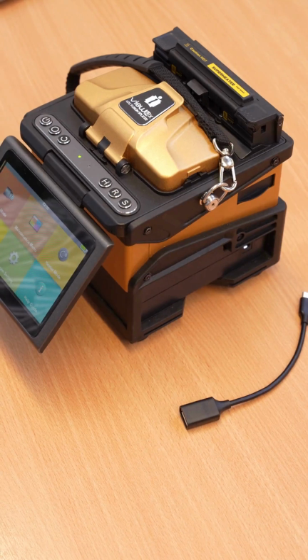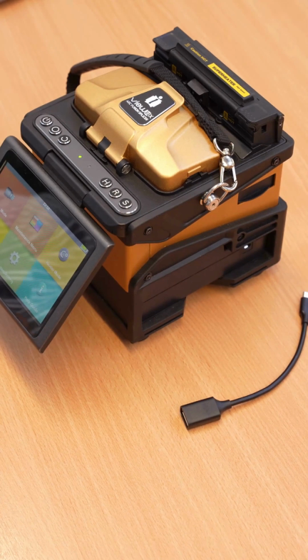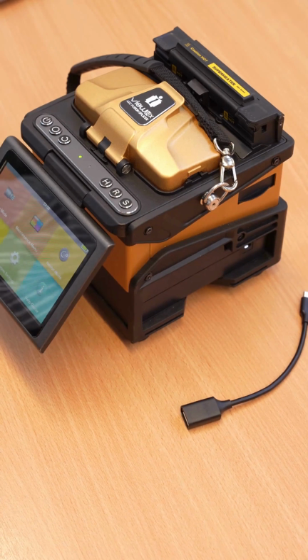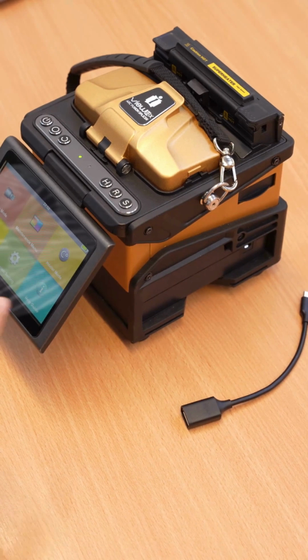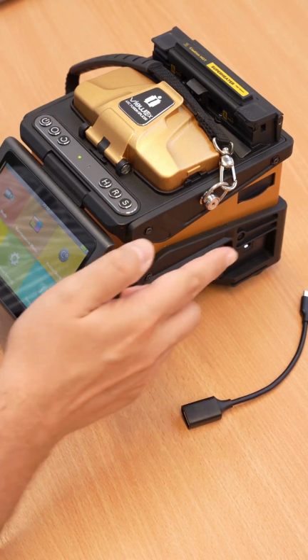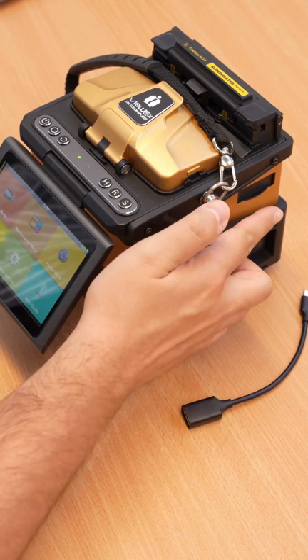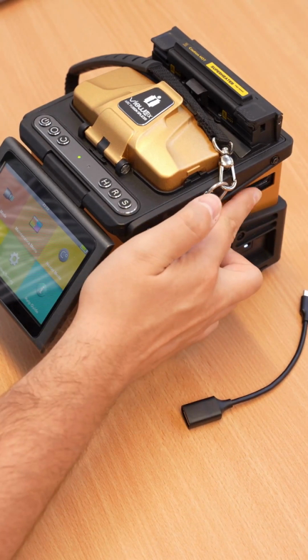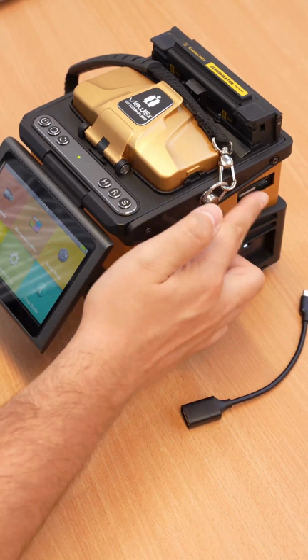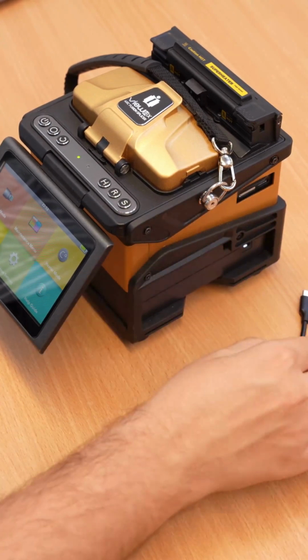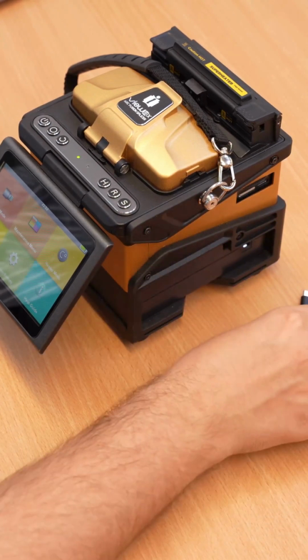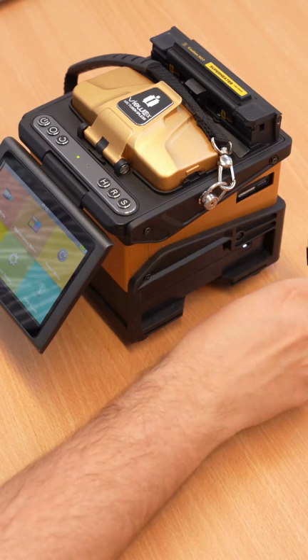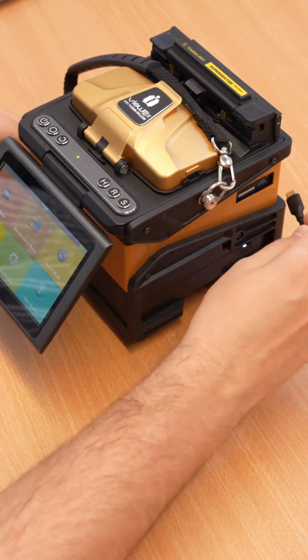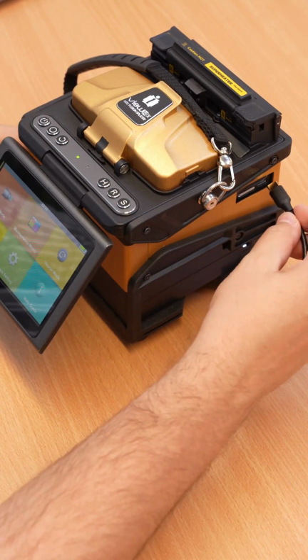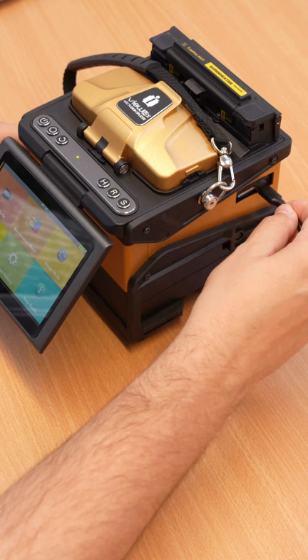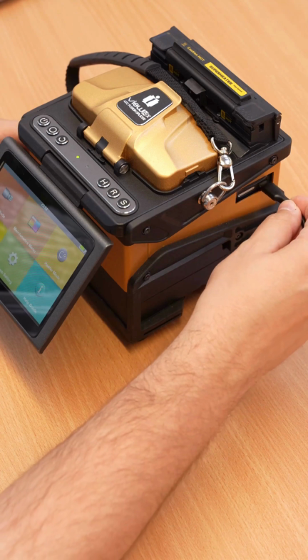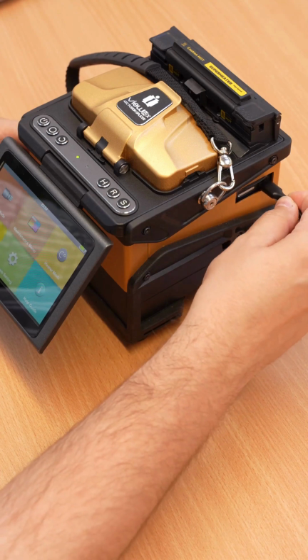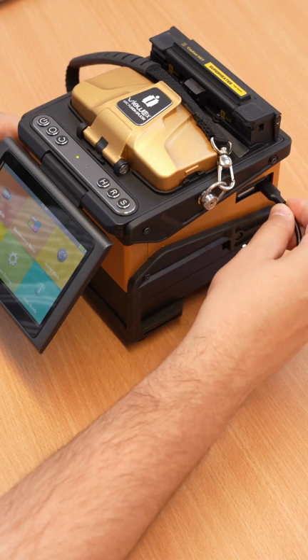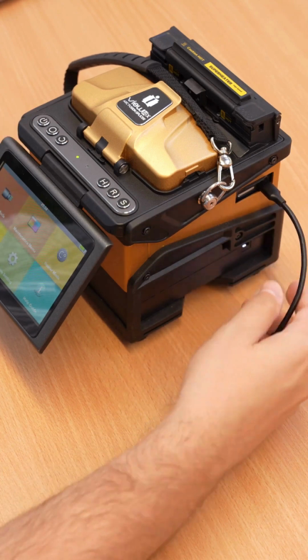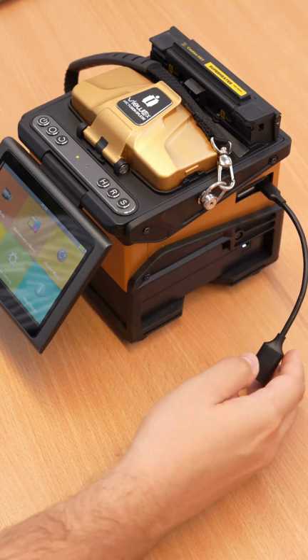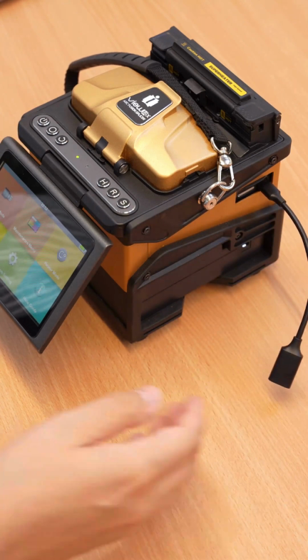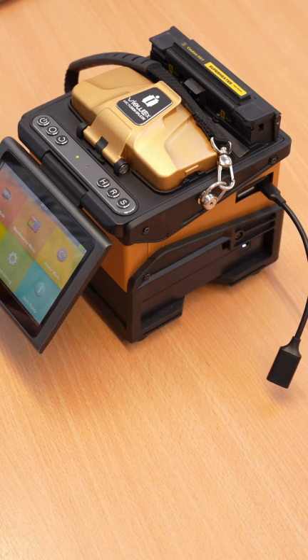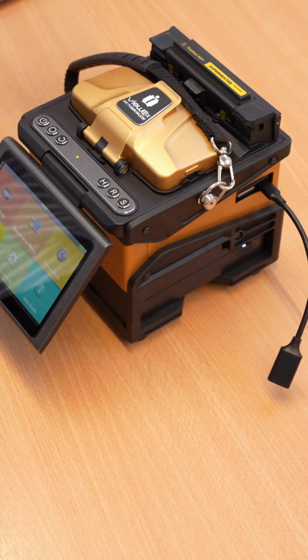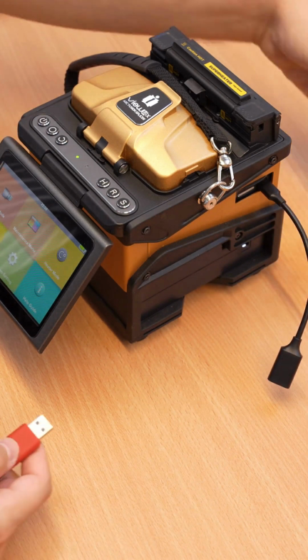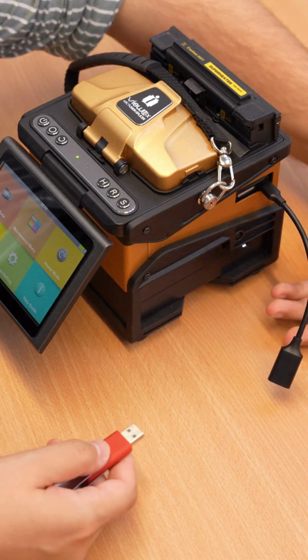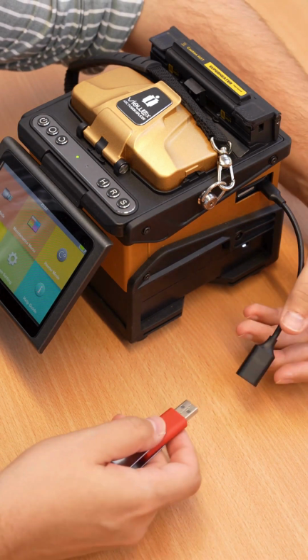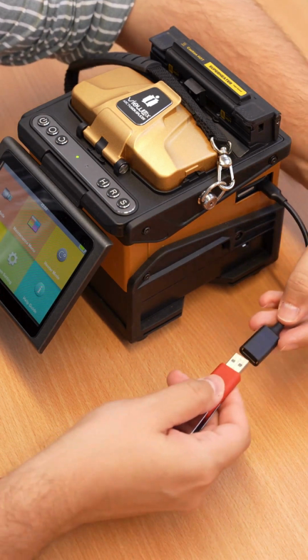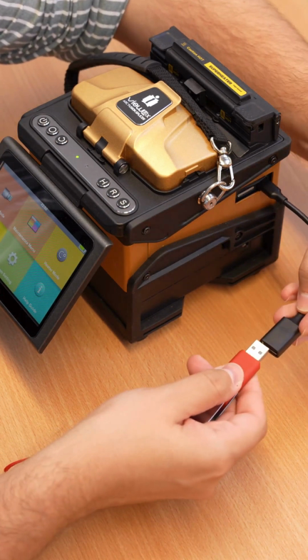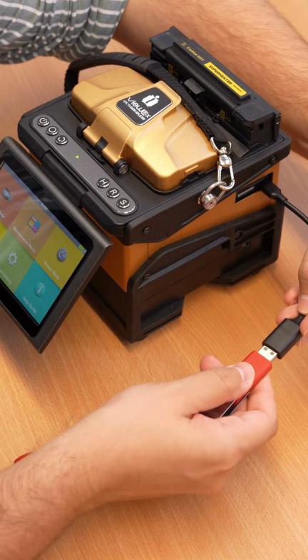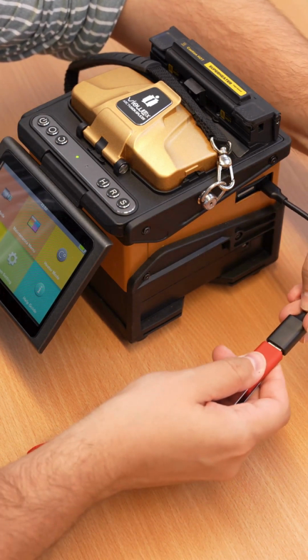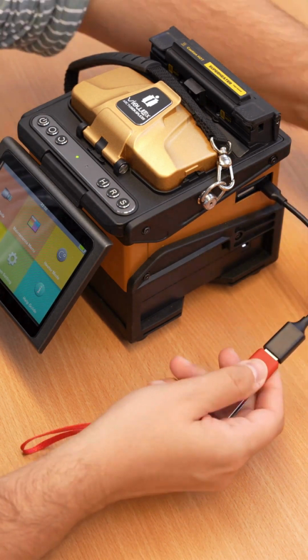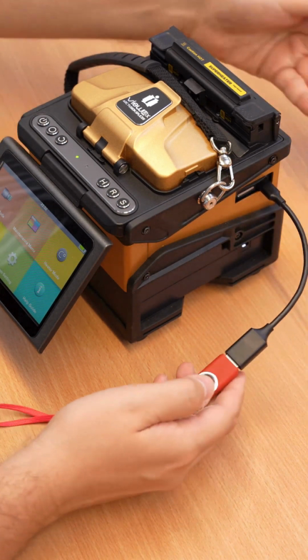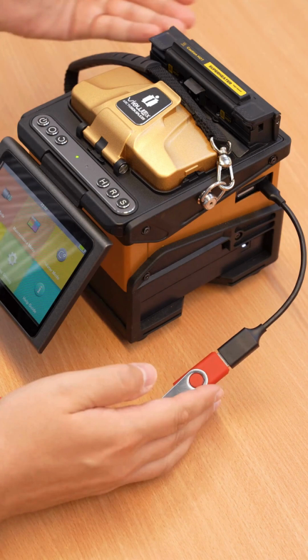Ensure your fusion splicer is charged to at least half the battery, or have it plugged into the mains. Prepare the USB-C to USB adapter cable — this should be included in your splicer kit.